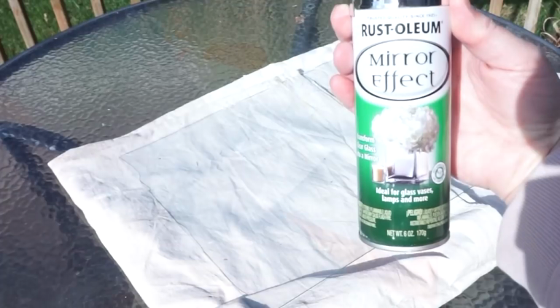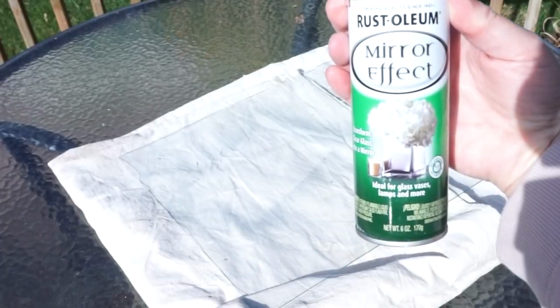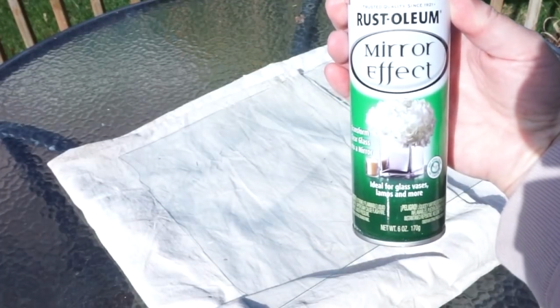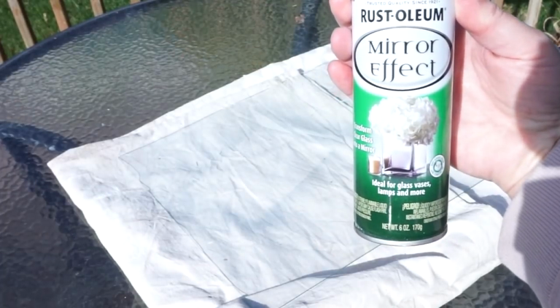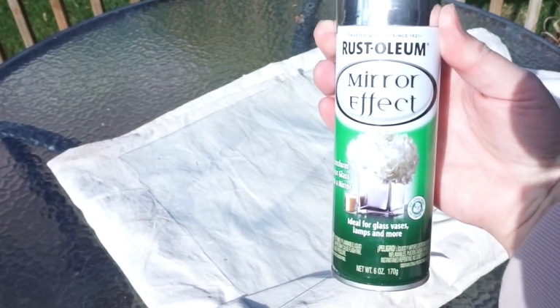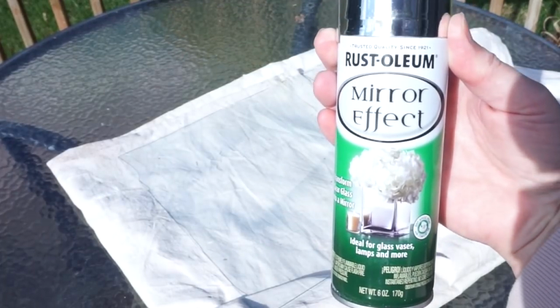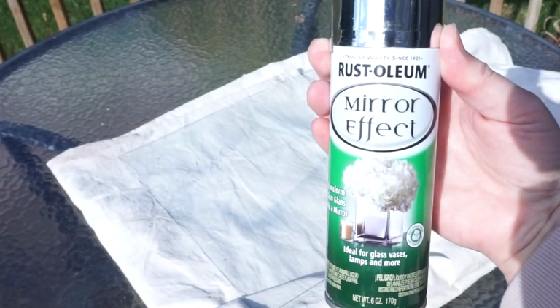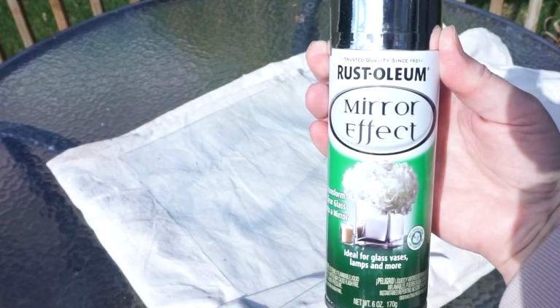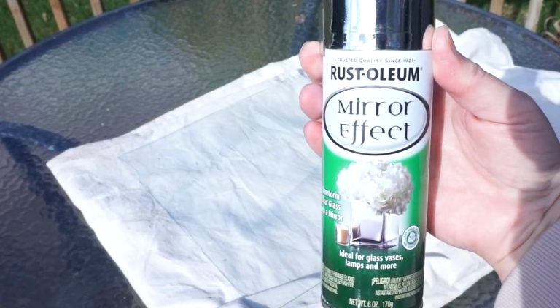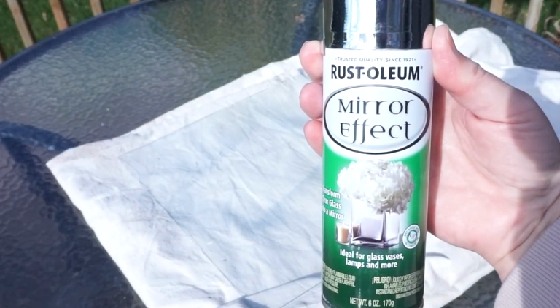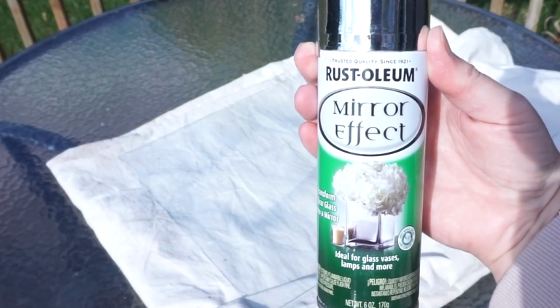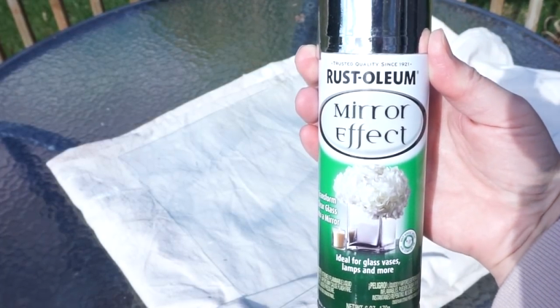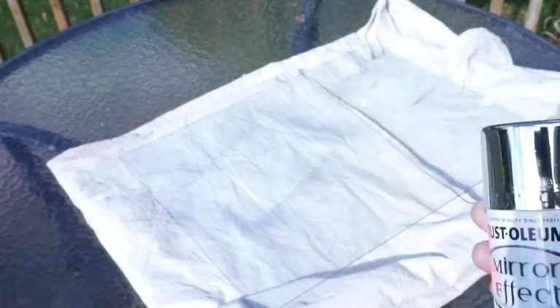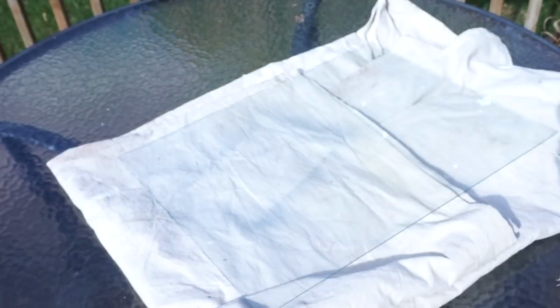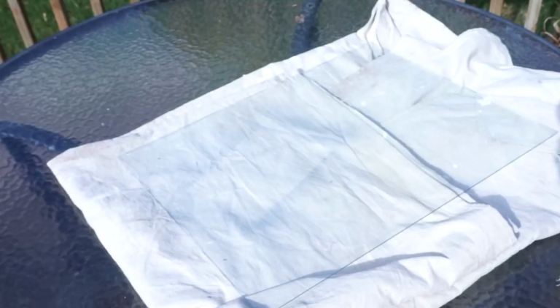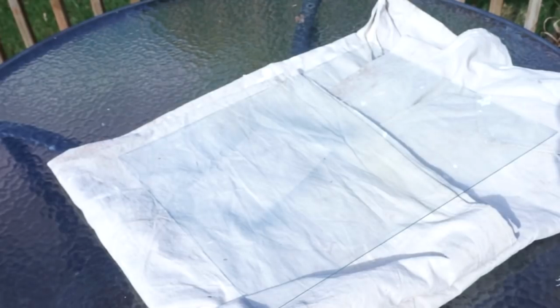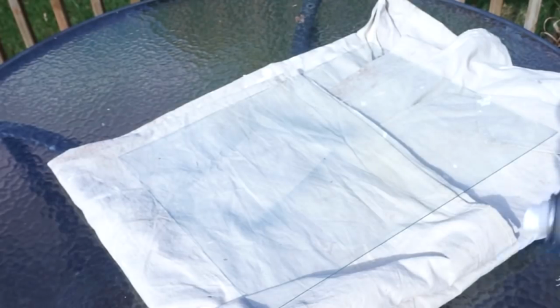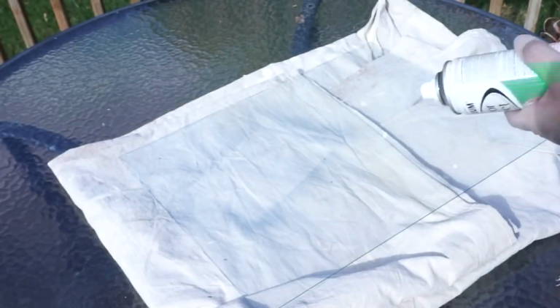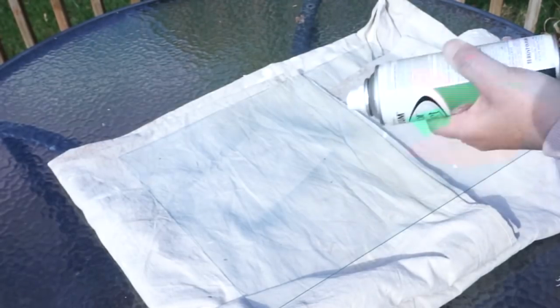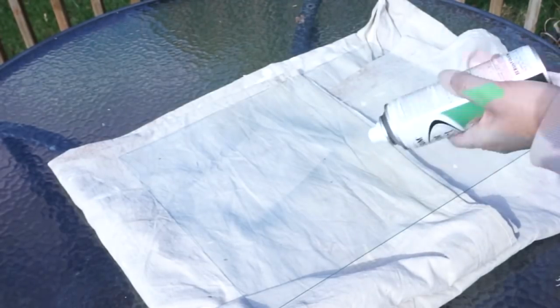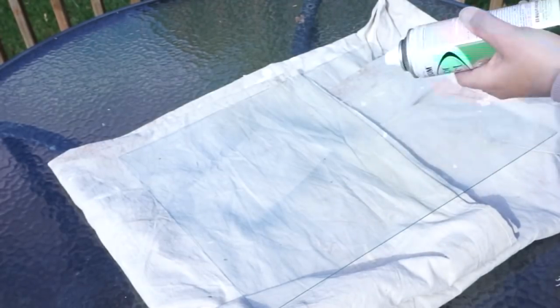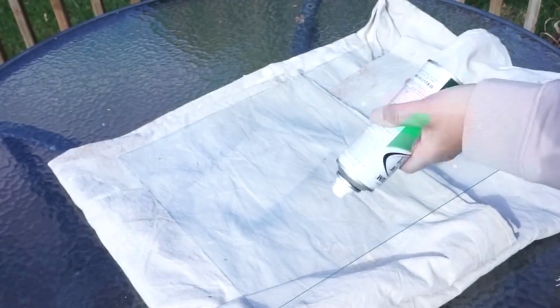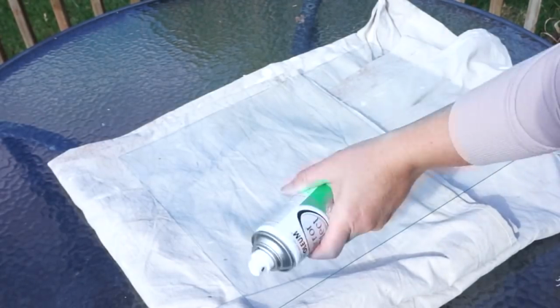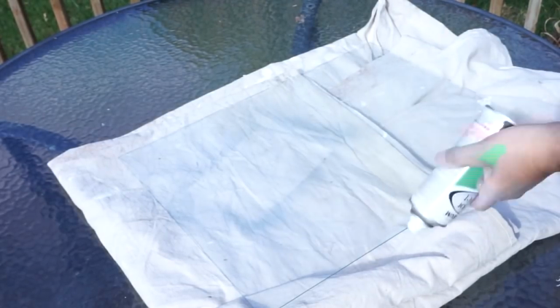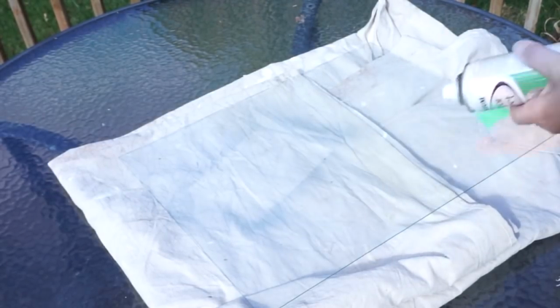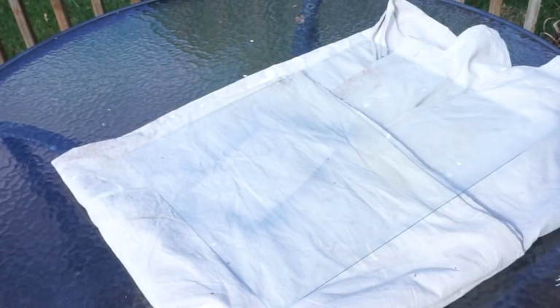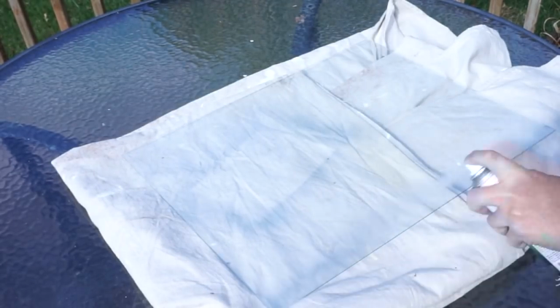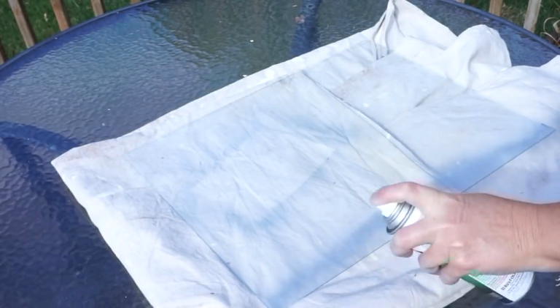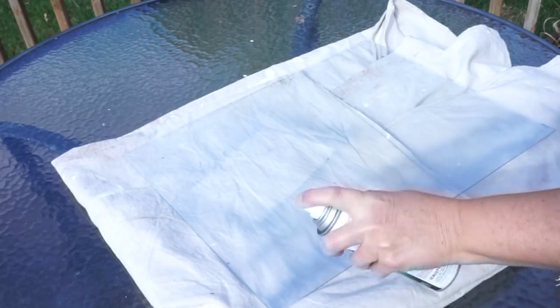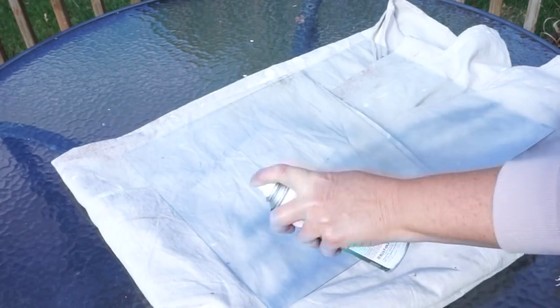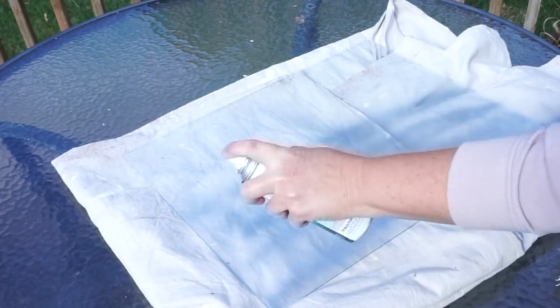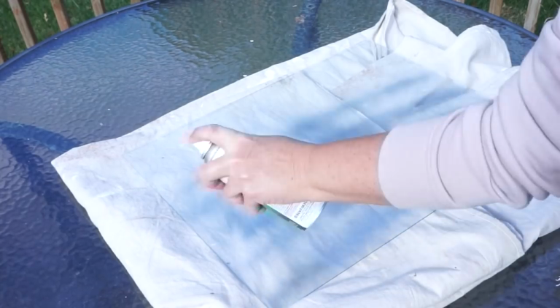I found this mirror effect spray by Rustoleum at Home Depot. I know it's not a new discovery for the DIYers here on YouTube, but I thought that I would give this a shot.